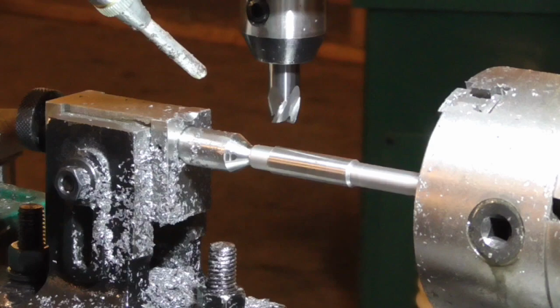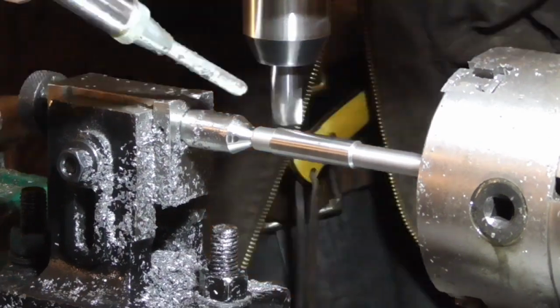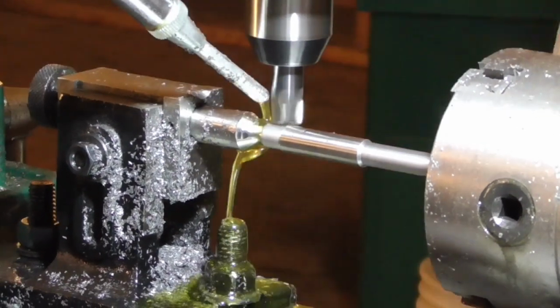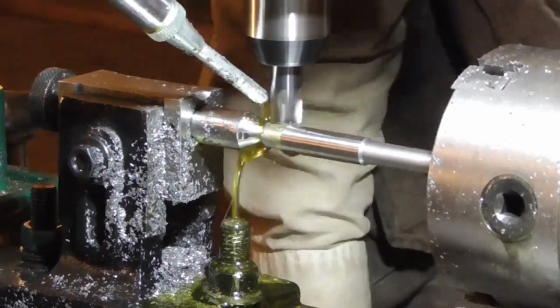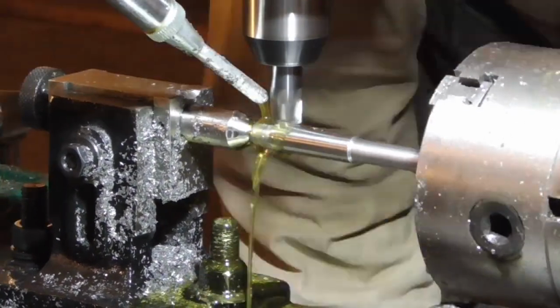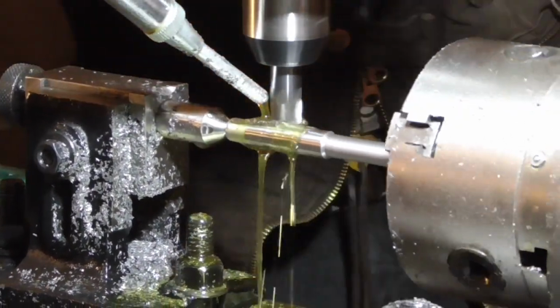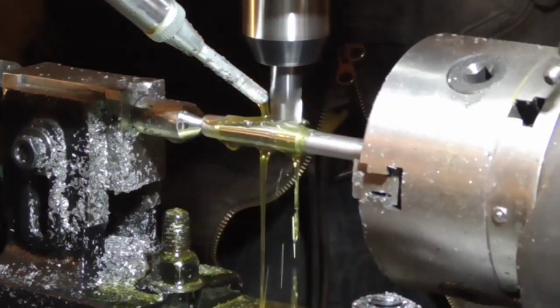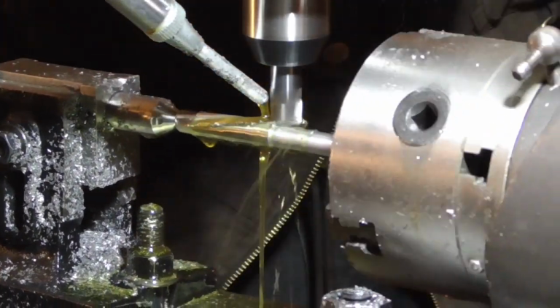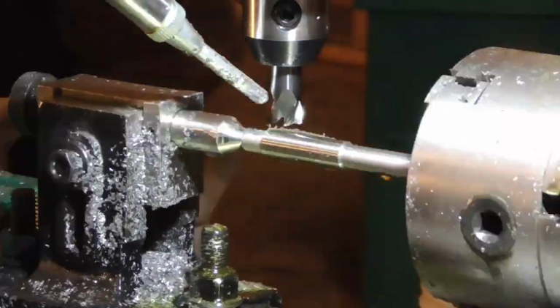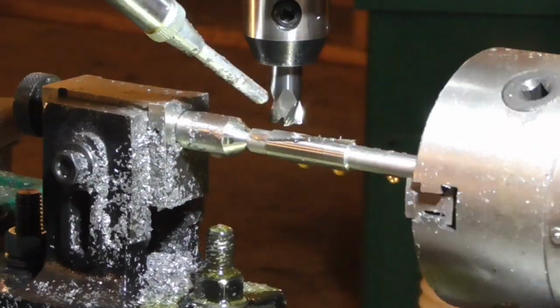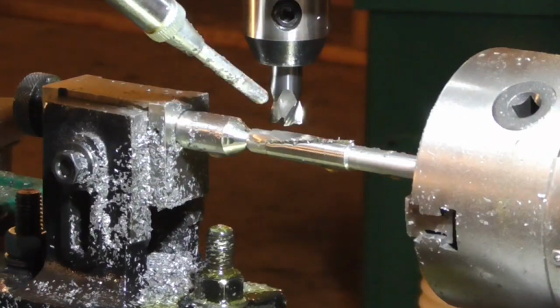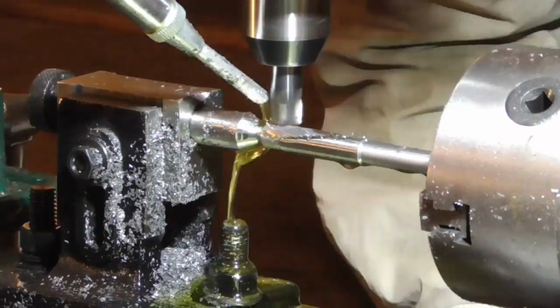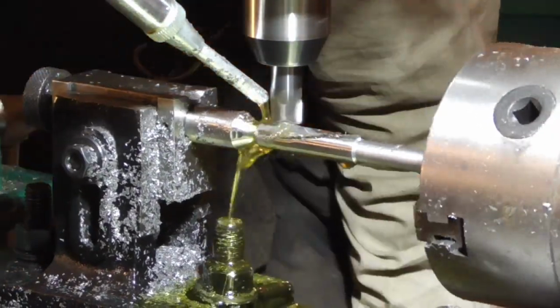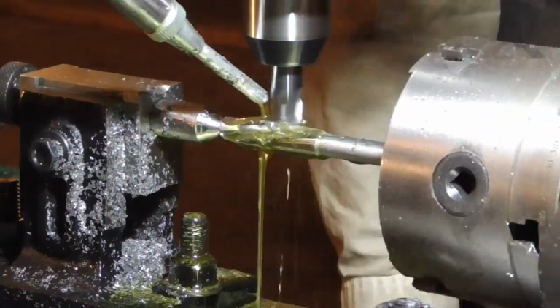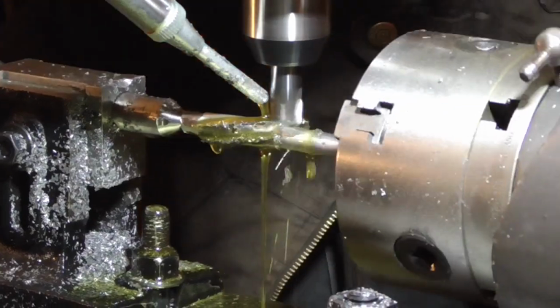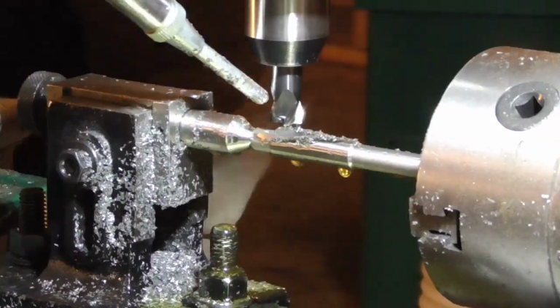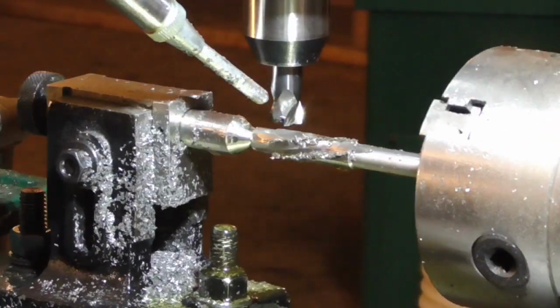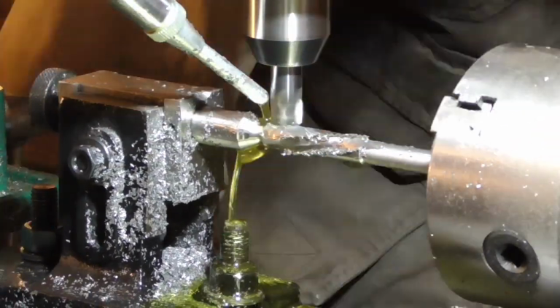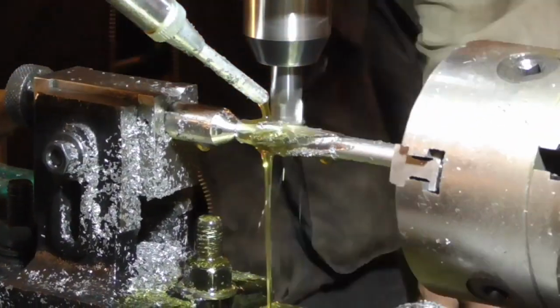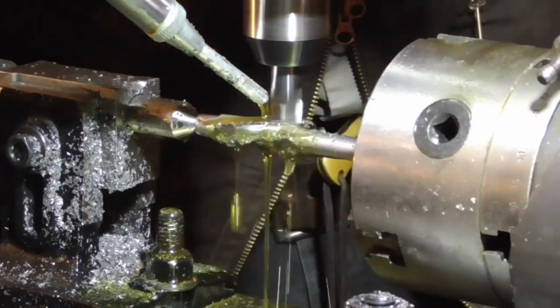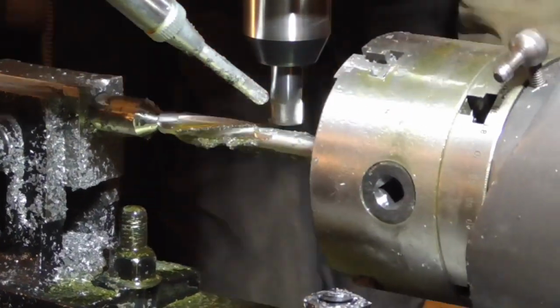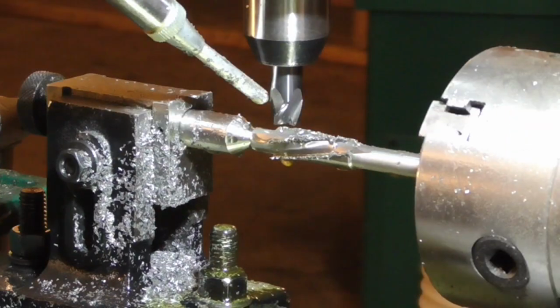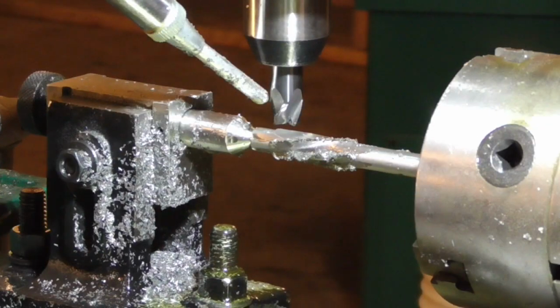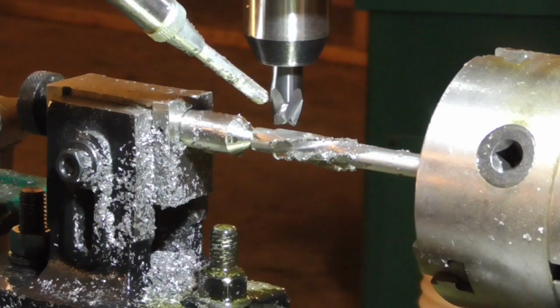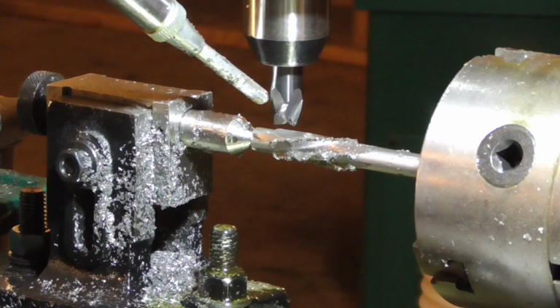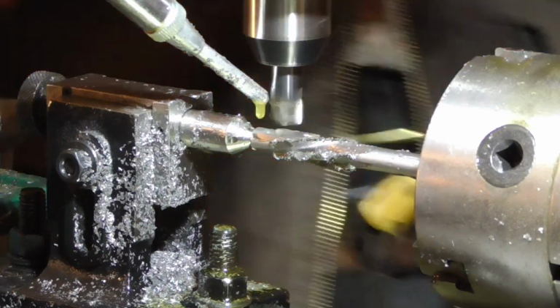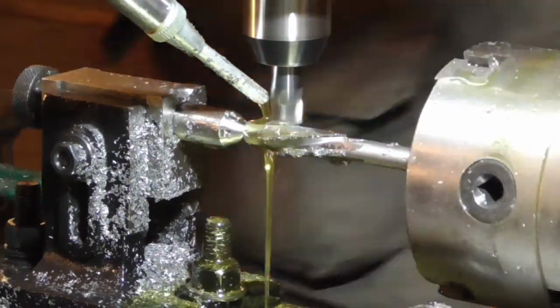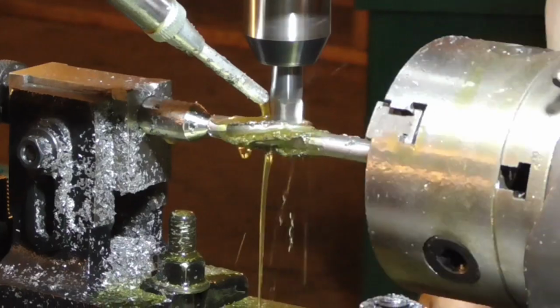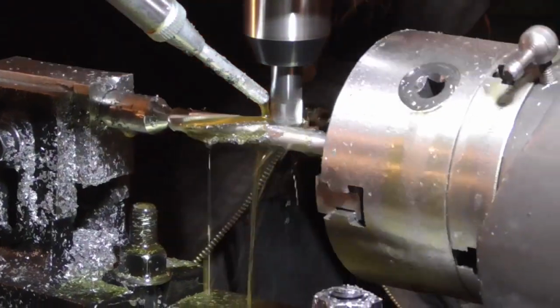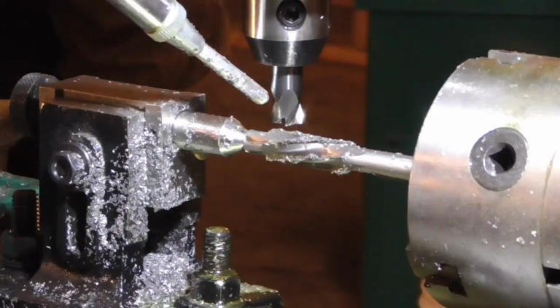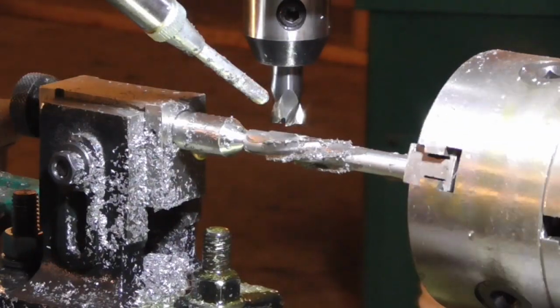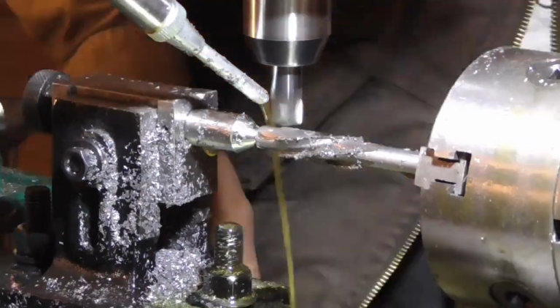Next, I'll put the reamer in my so-called Norris chuck, the helical machining apparatus that I came up with for my milling machine, and cut some flutes in it. Typically I cut these with about a 1 in 7 twist rate.